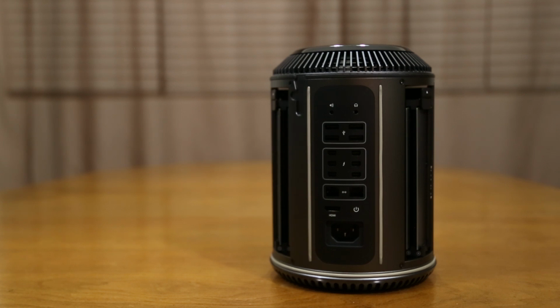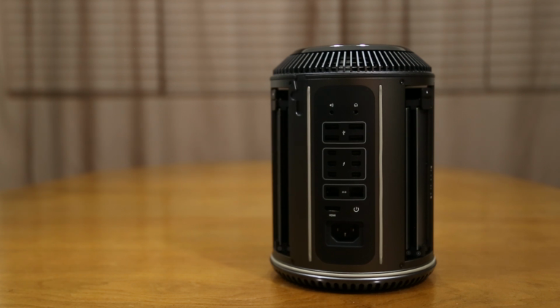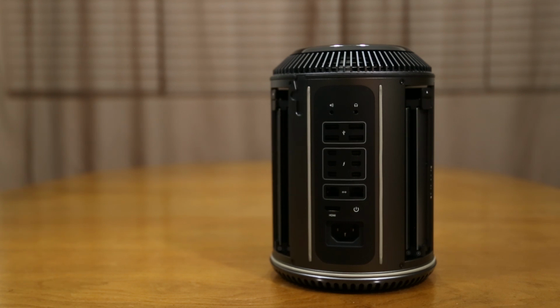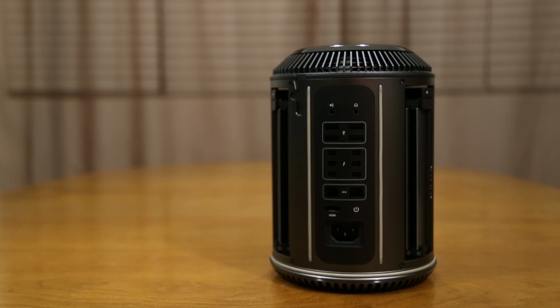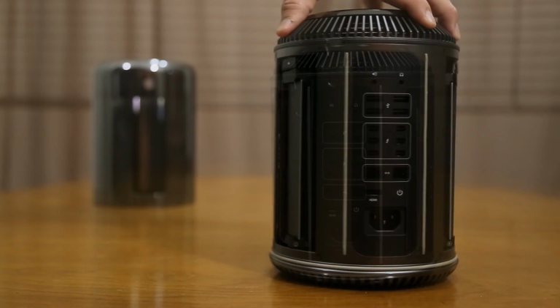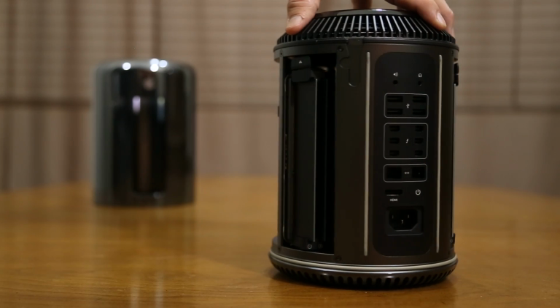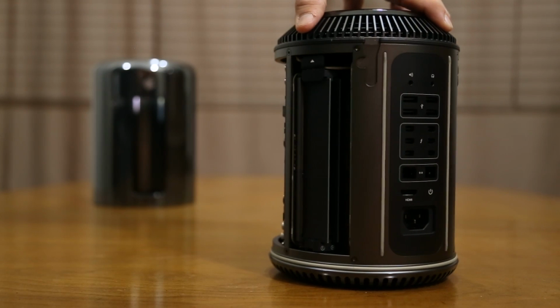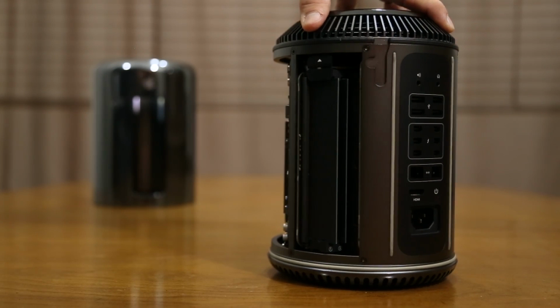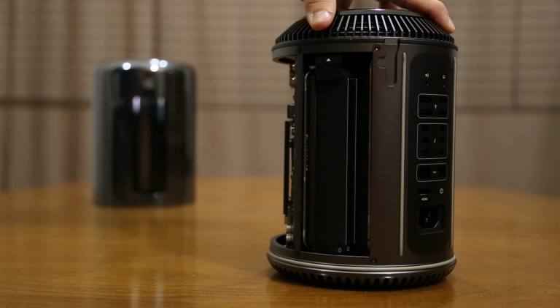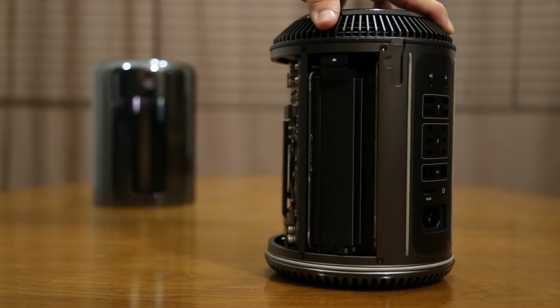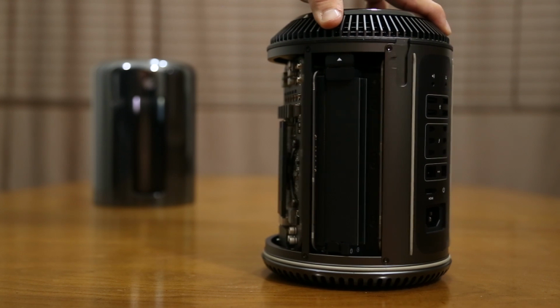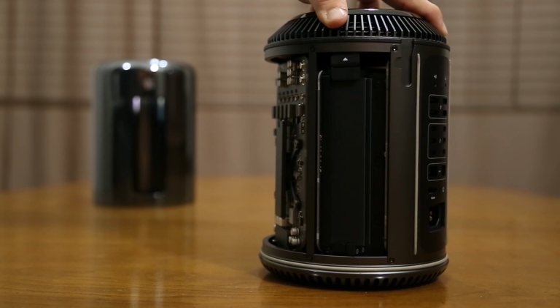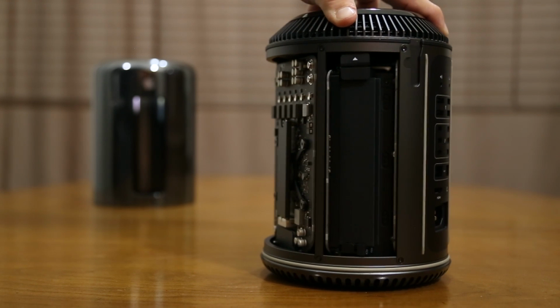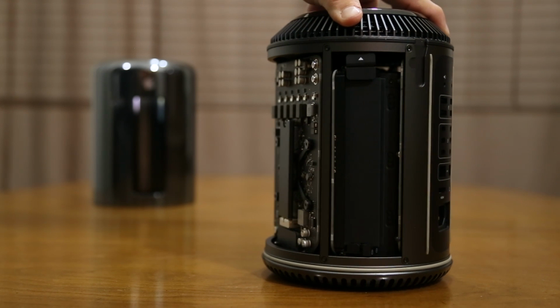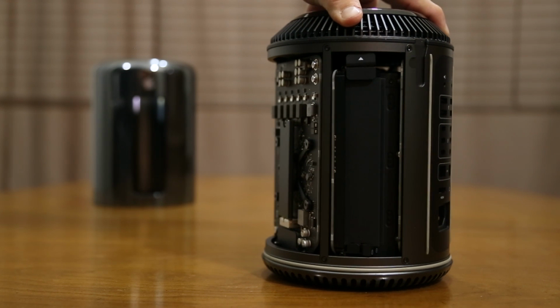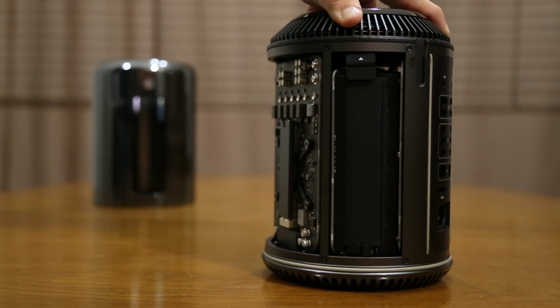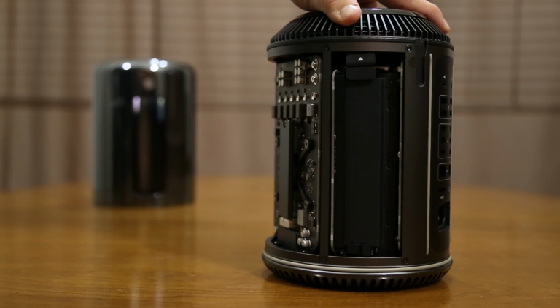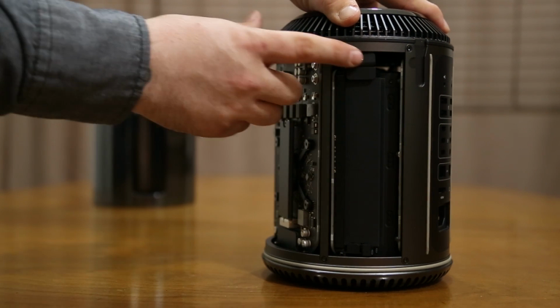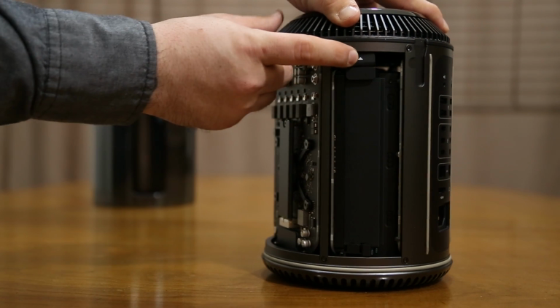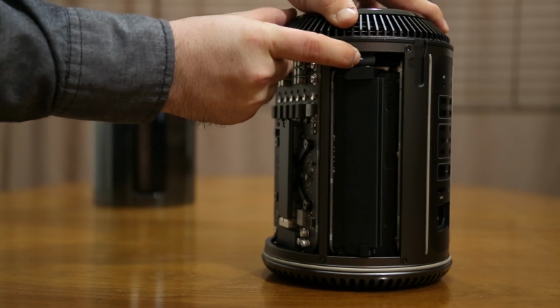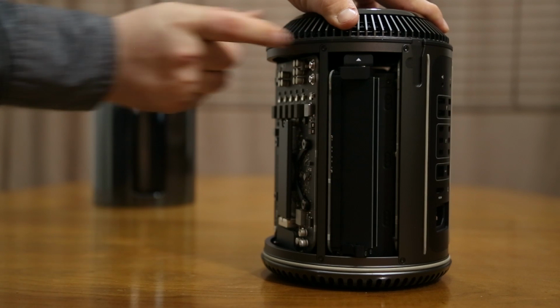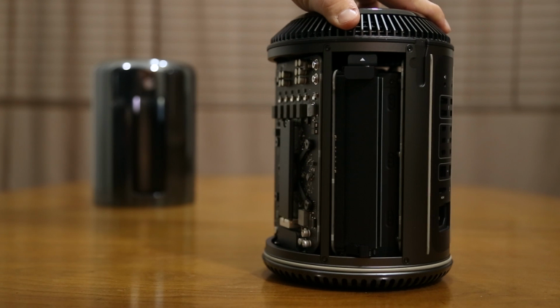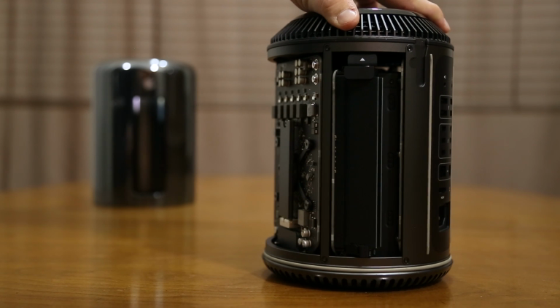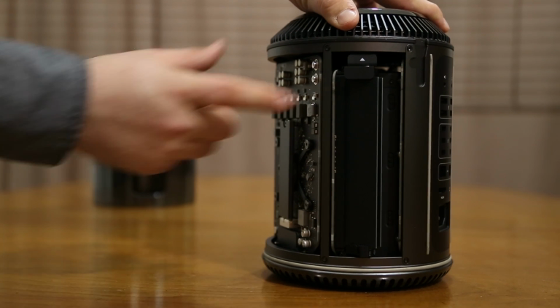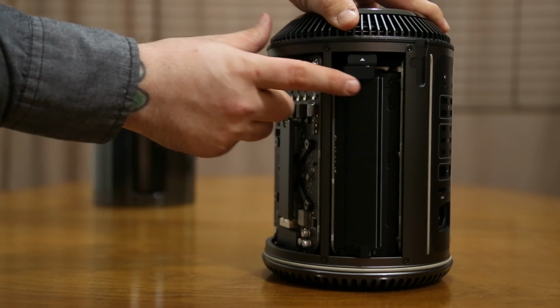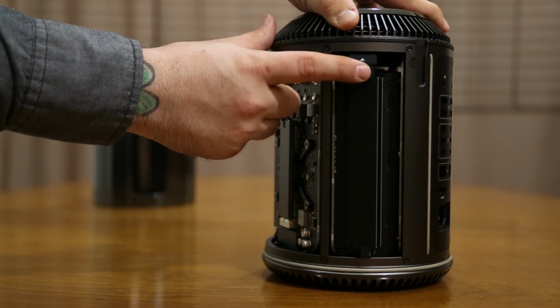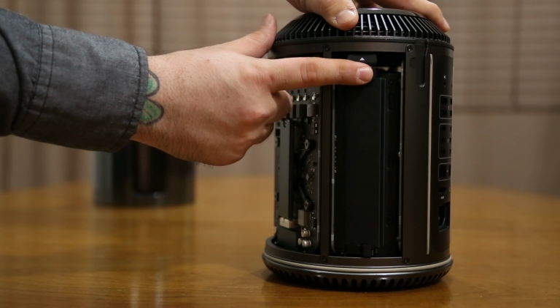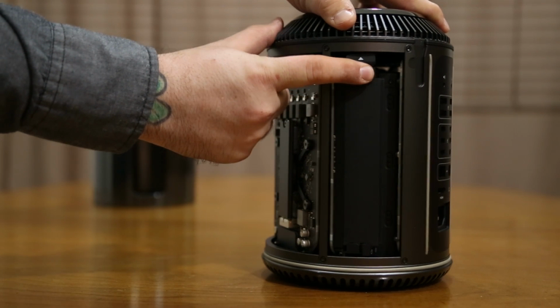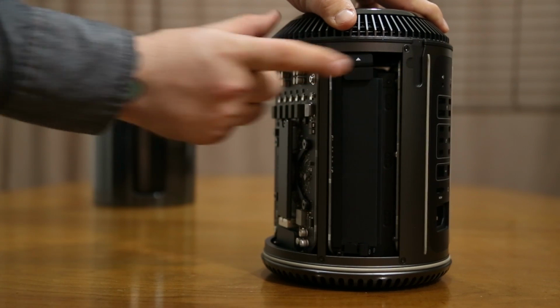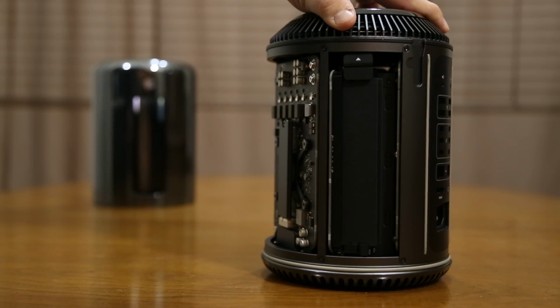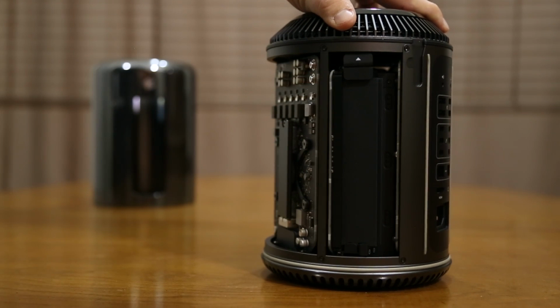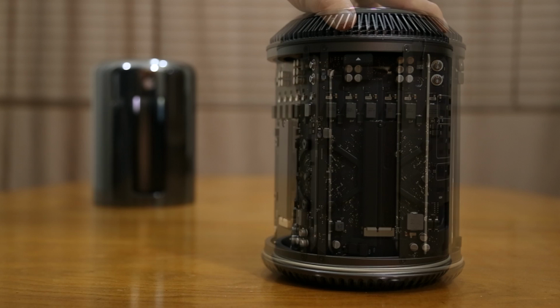Aside from the ports on the back, if we go ahead and rotate this, you'll notice that we do have one bay of RAM sticks here and we can easily remove those by pressing the button up at the top. You can insert your new RAM and then press it down to close it and you'll be all set and ready to go.